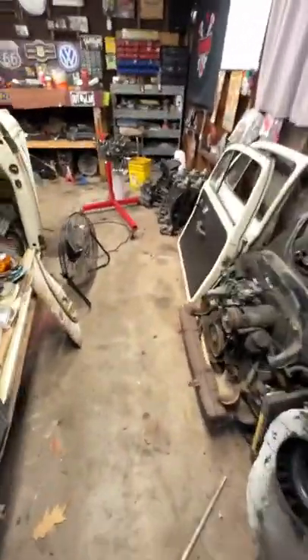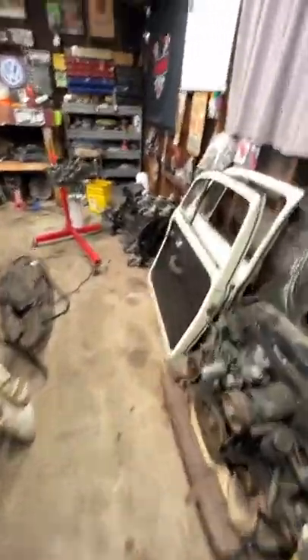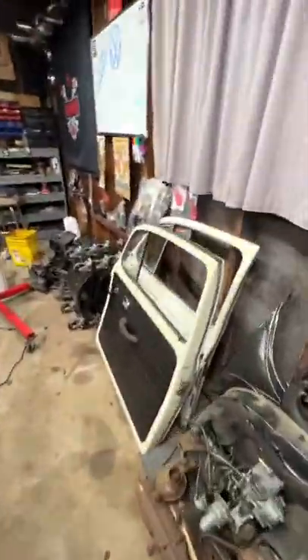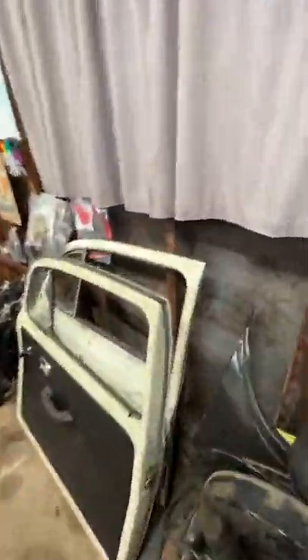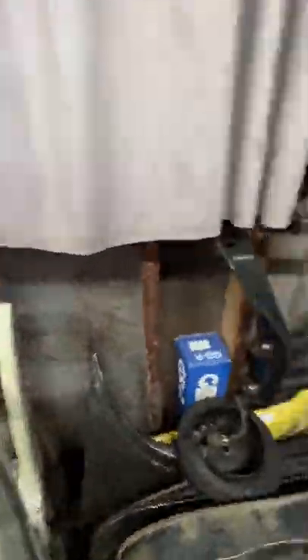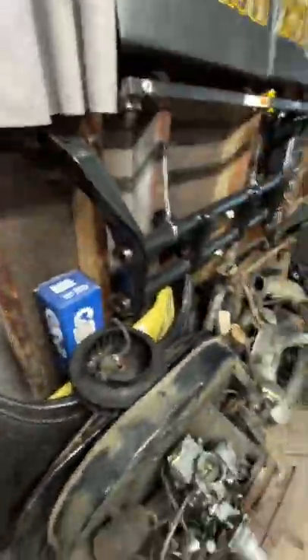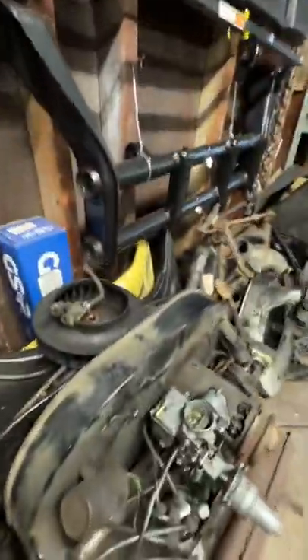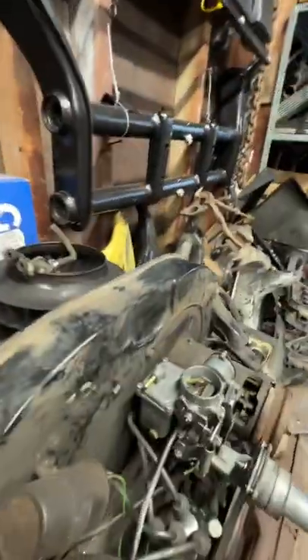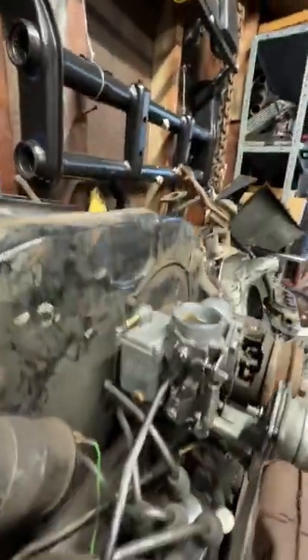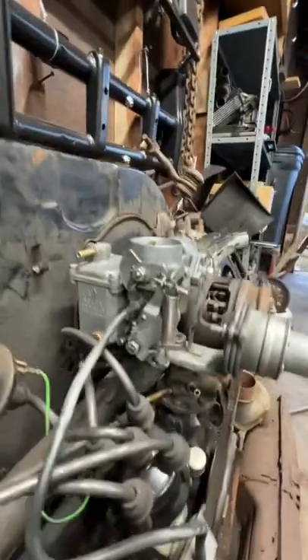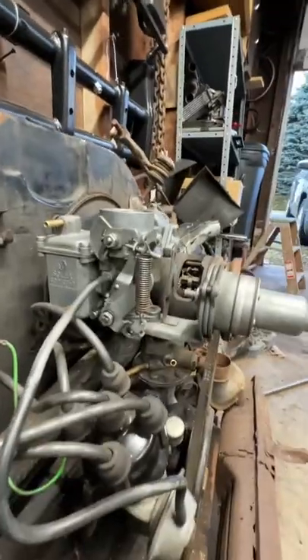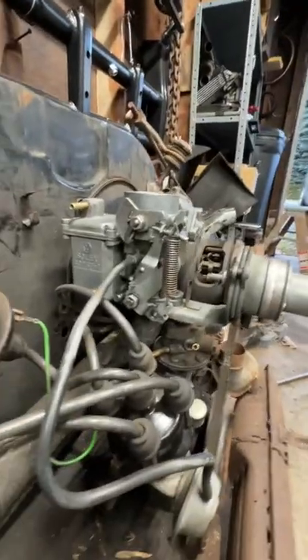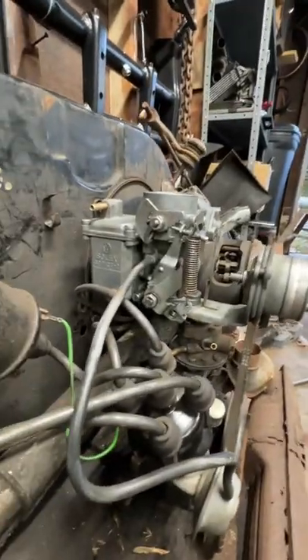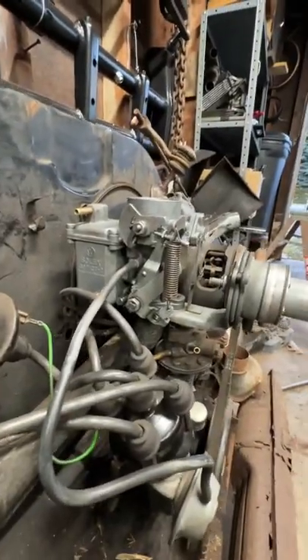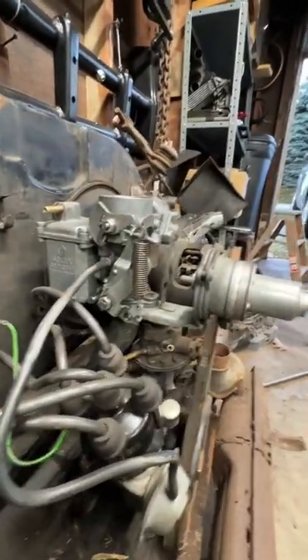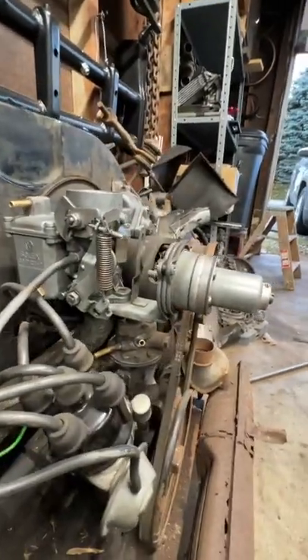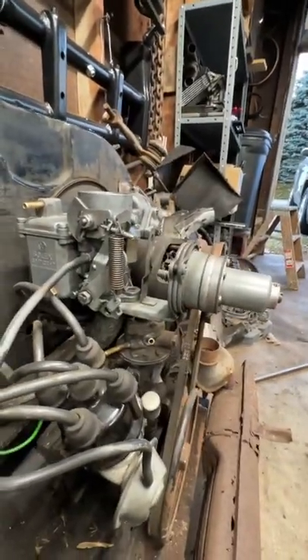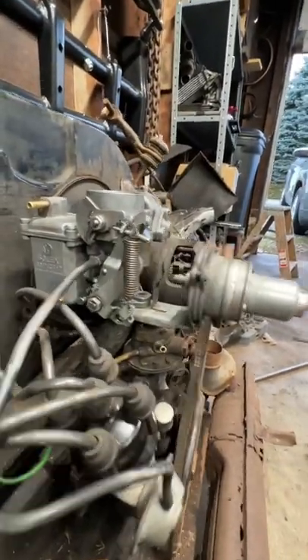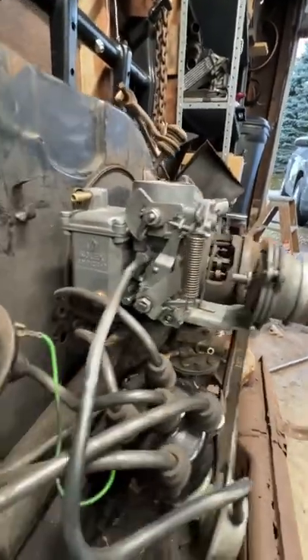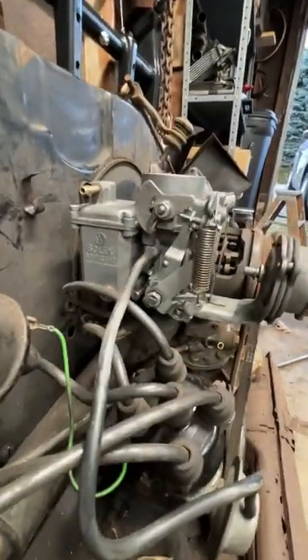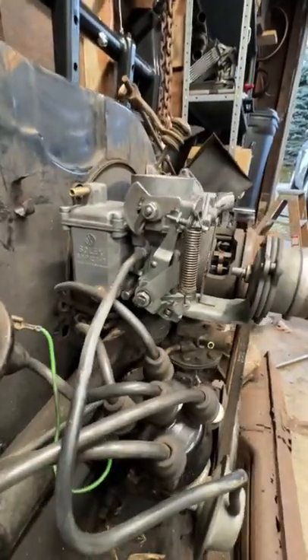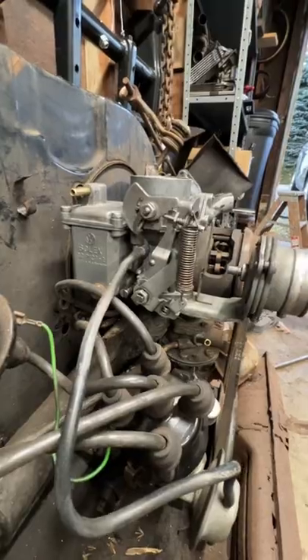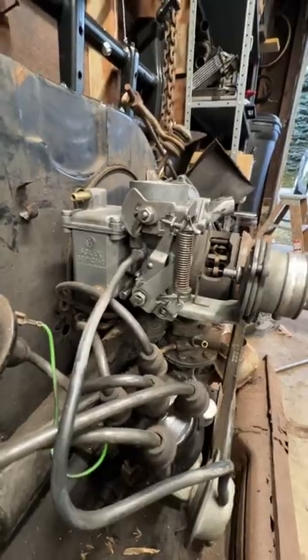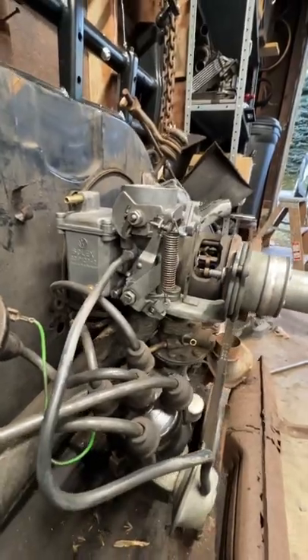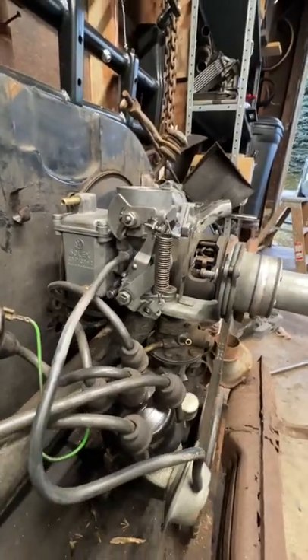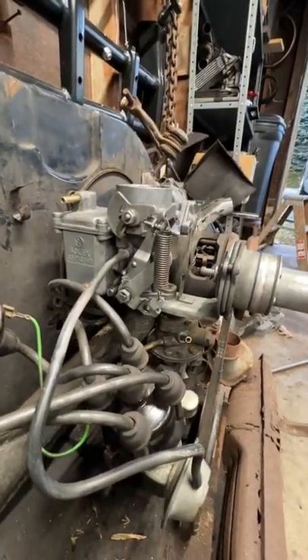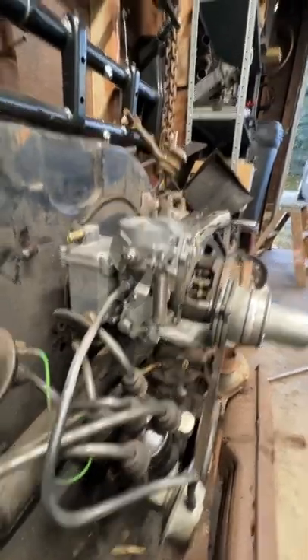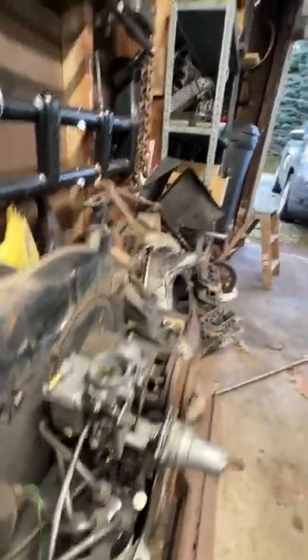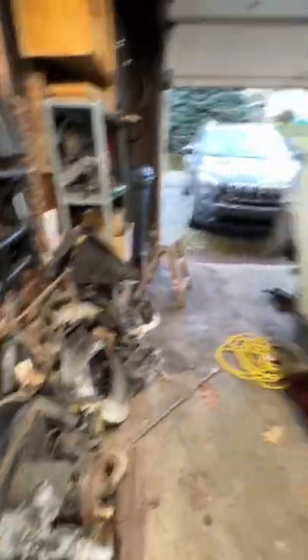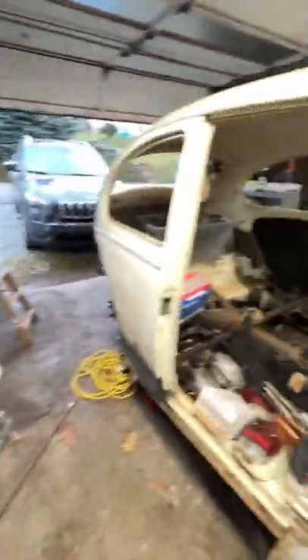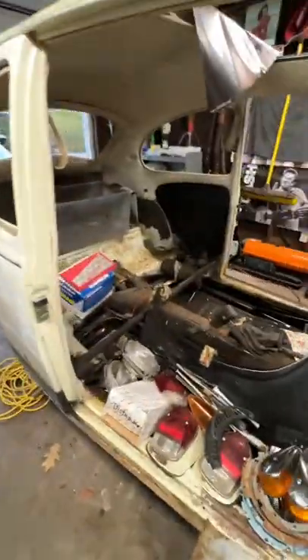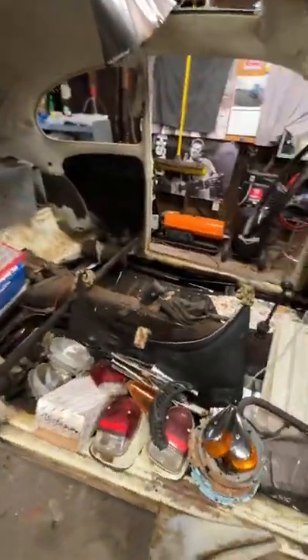We did an ultrasonic cleaner on a Solex carb rebuild Friday night. That's this upcoming video this week. Nice Solex carb rebuild and it did a great job. Just a bunch of parts.